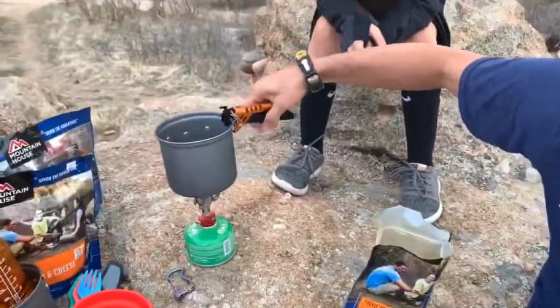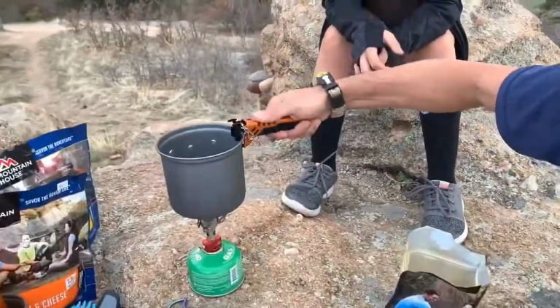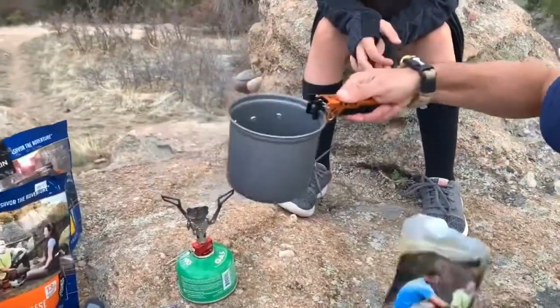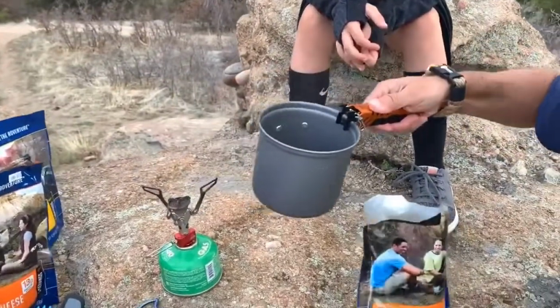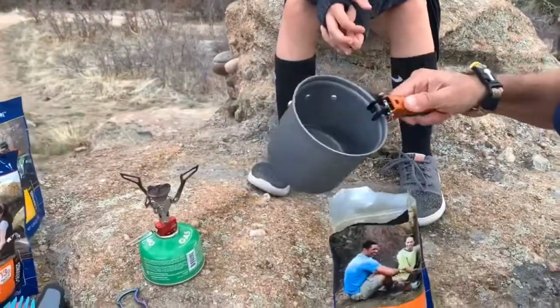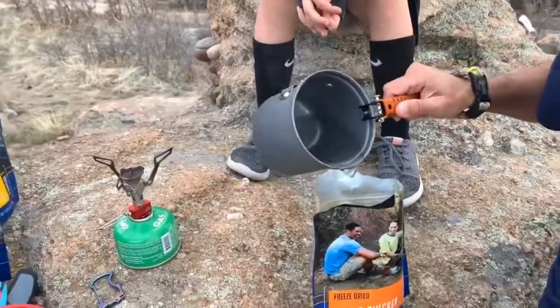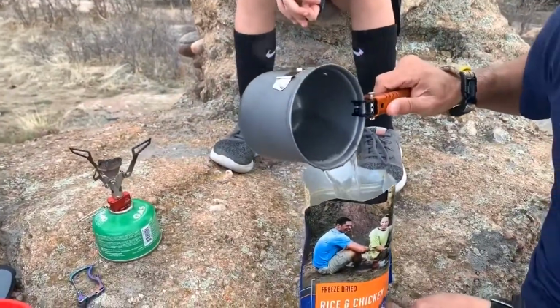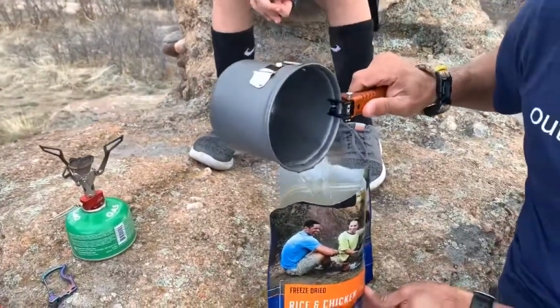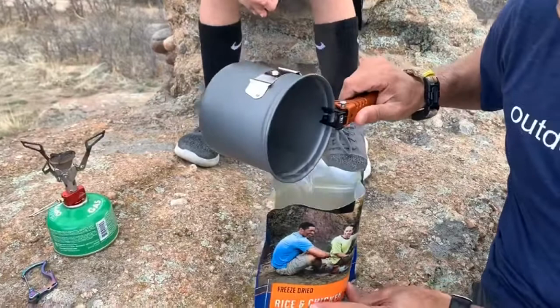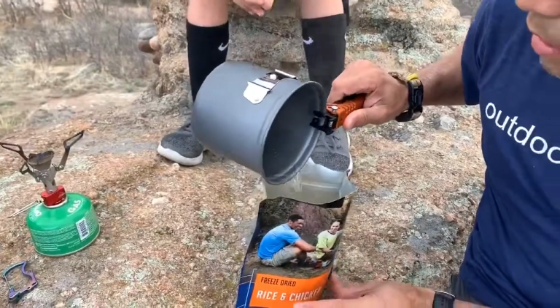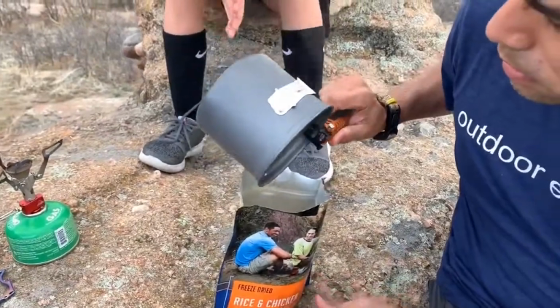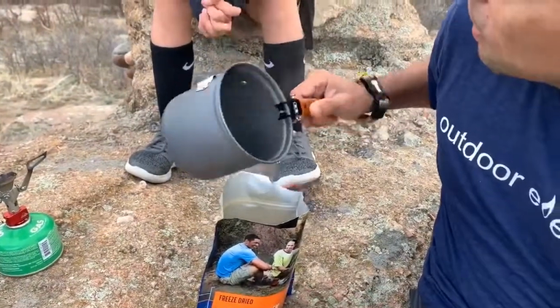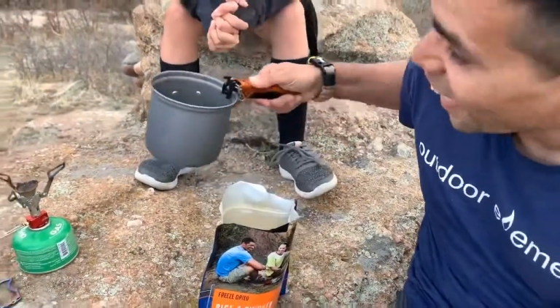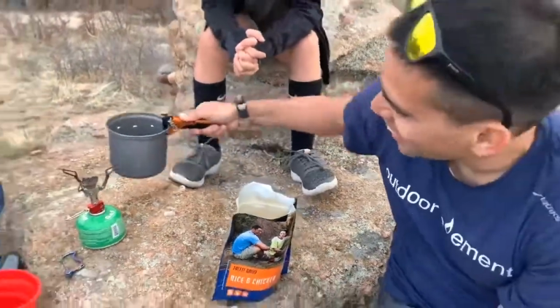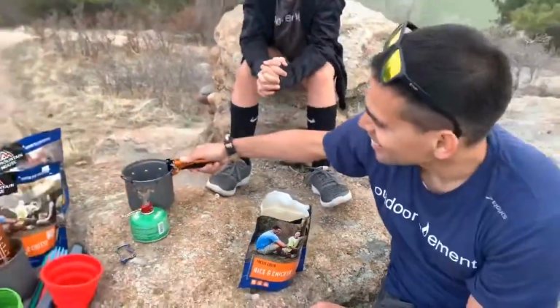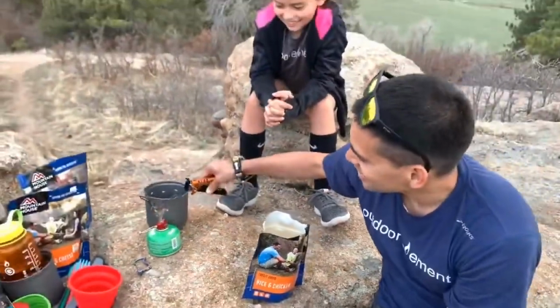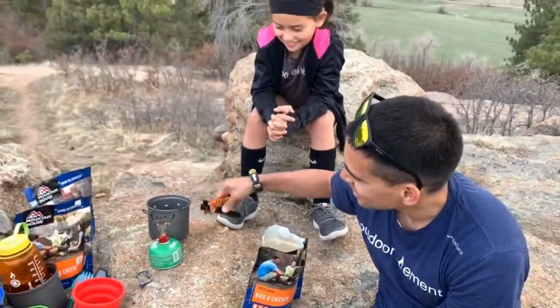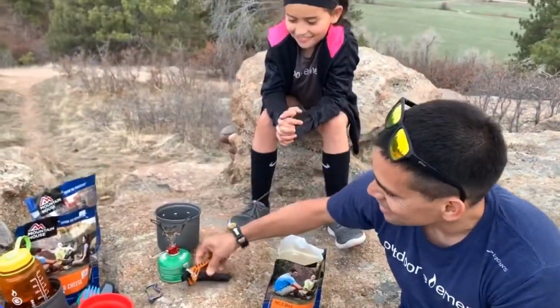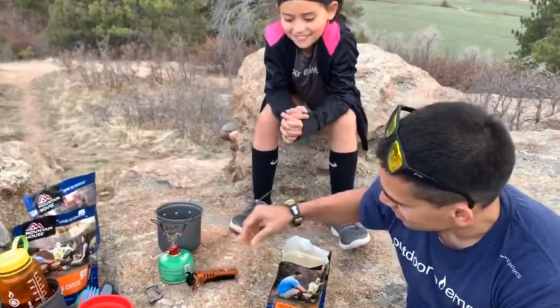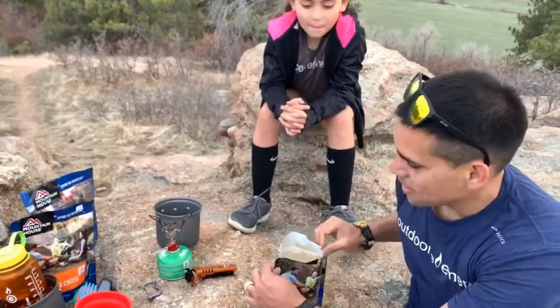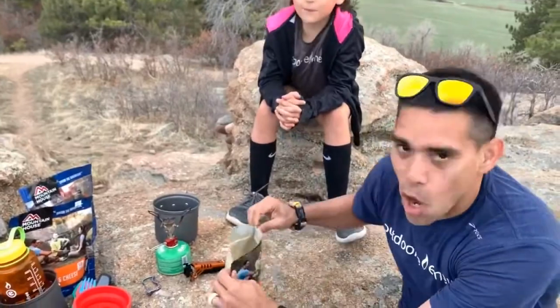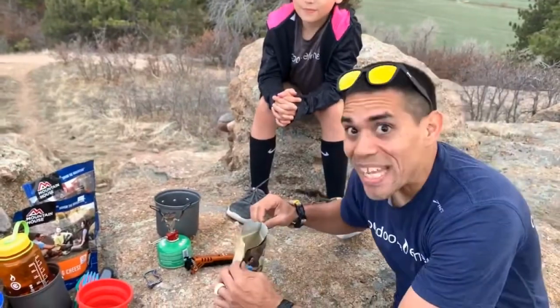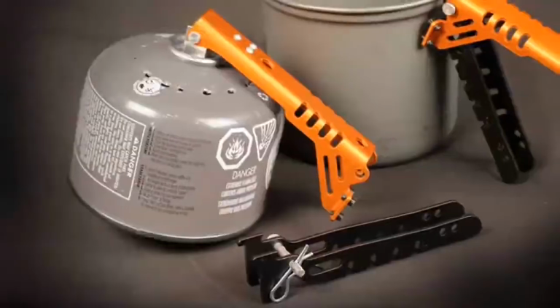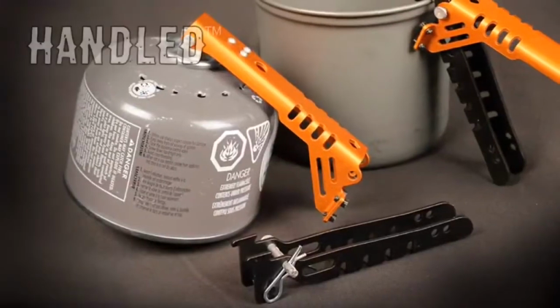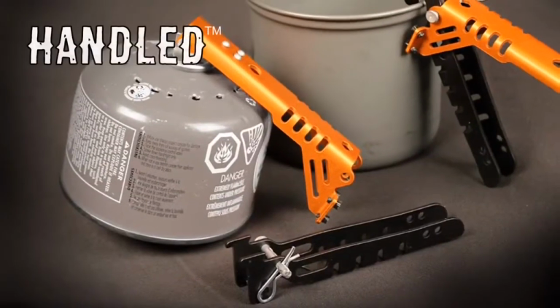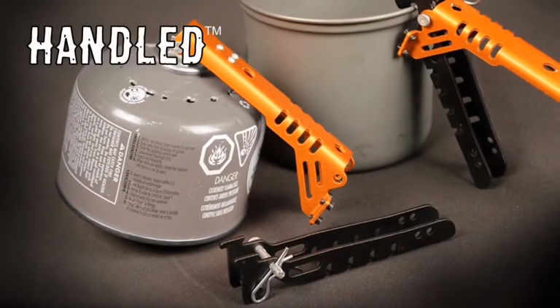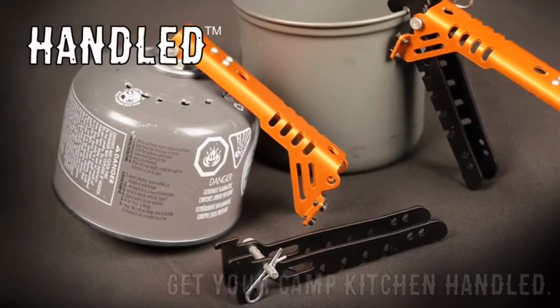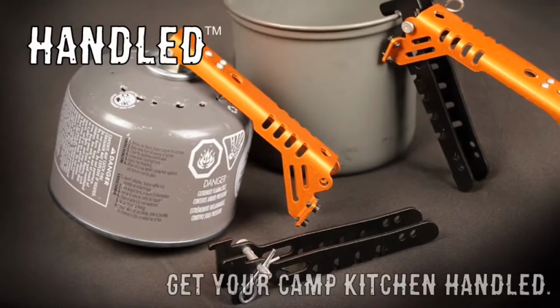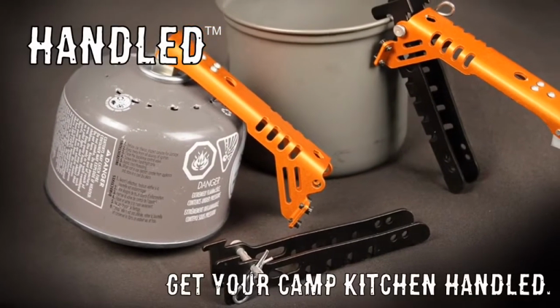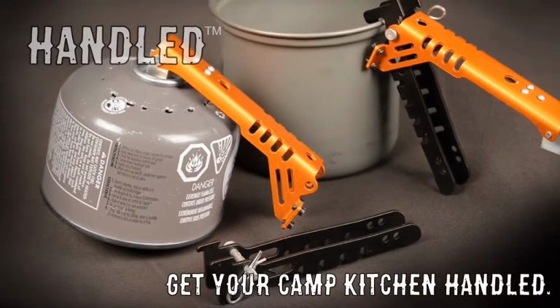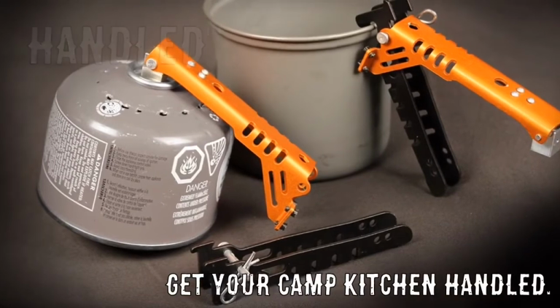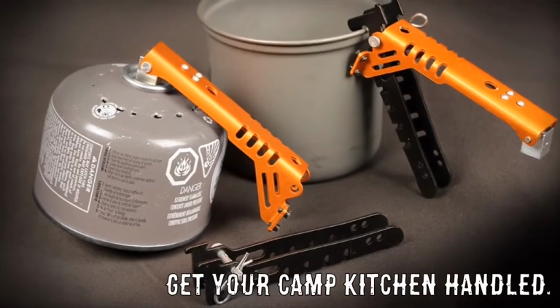So join us on this journey — get a grip on your kitchen. Just help us out. We need your help, we're in a Kickstarter campaign. Handled. Get your camp kitchen handled.